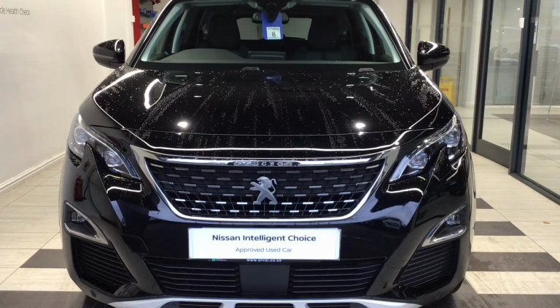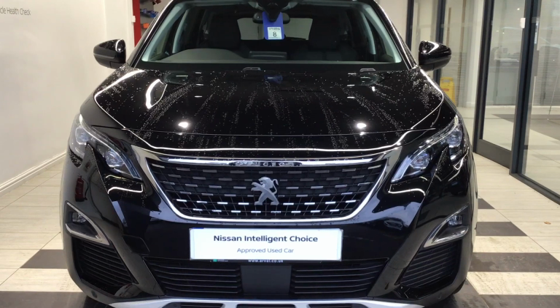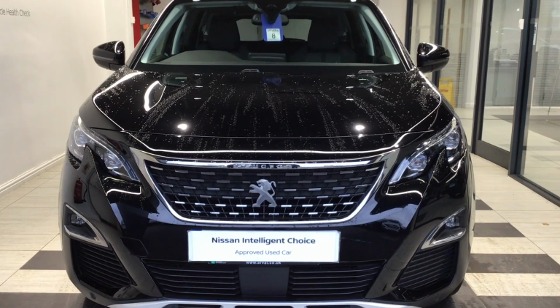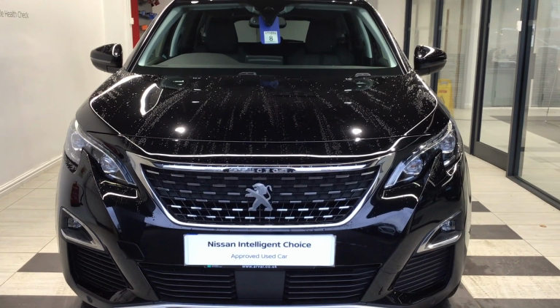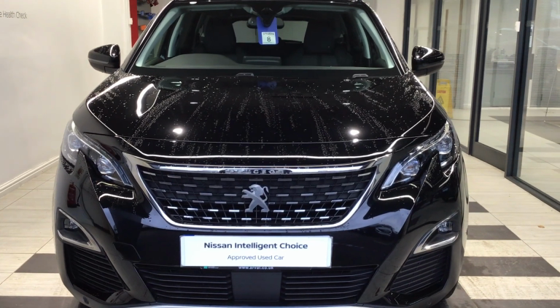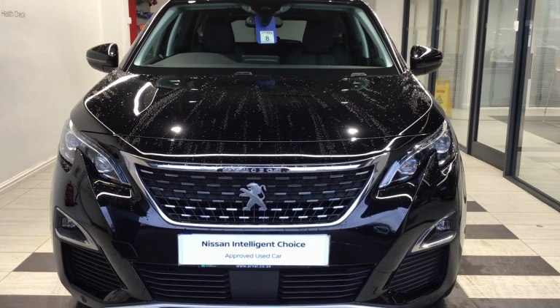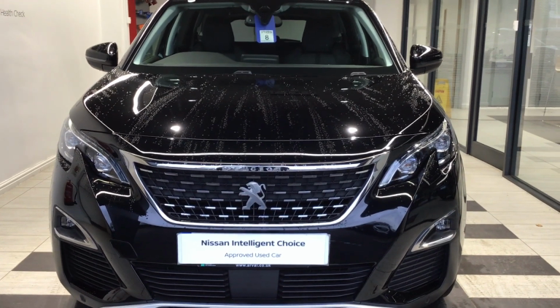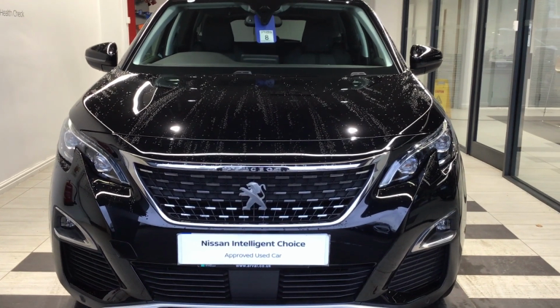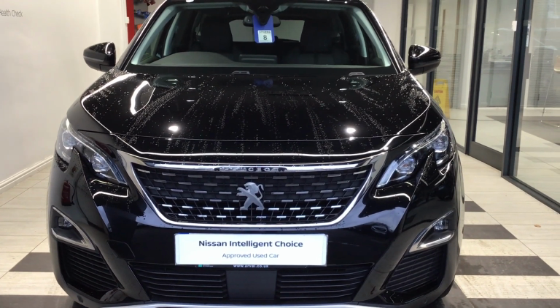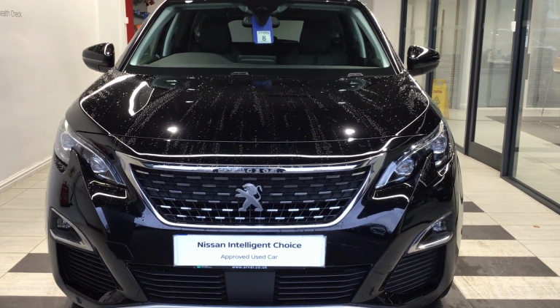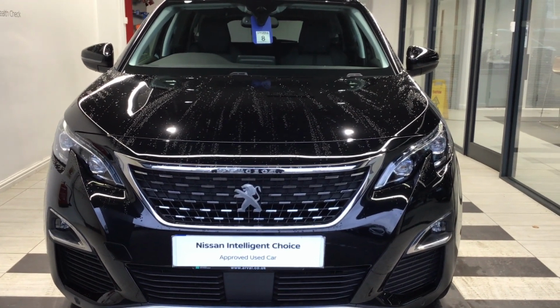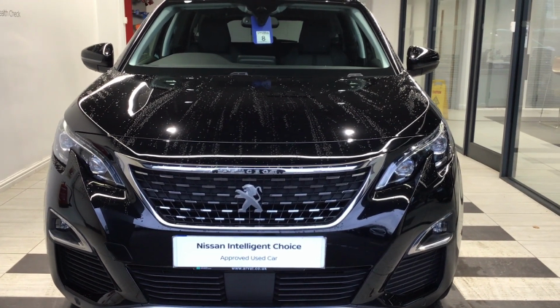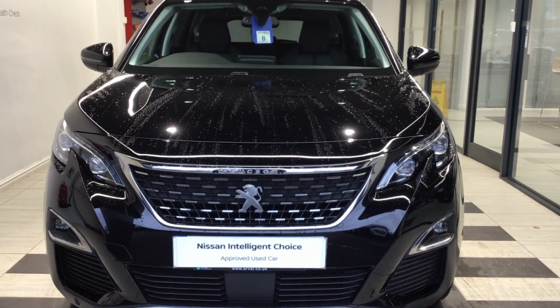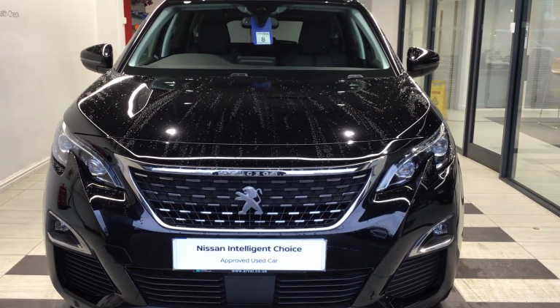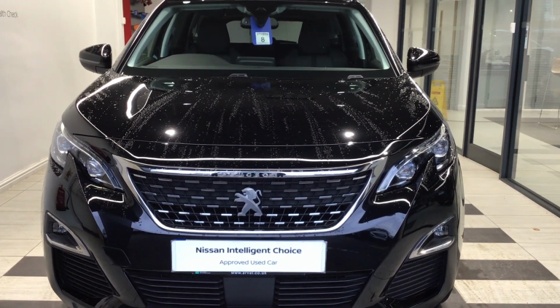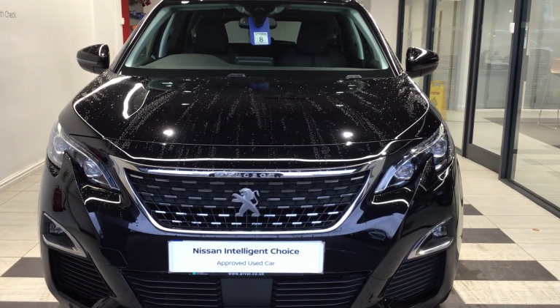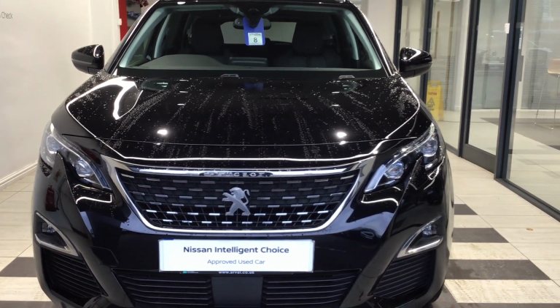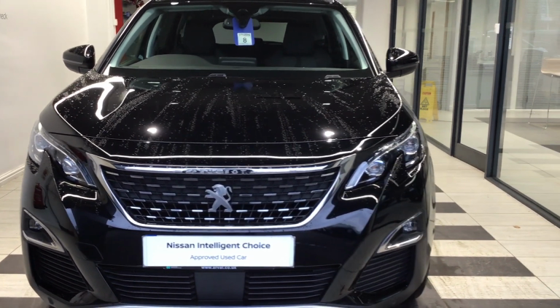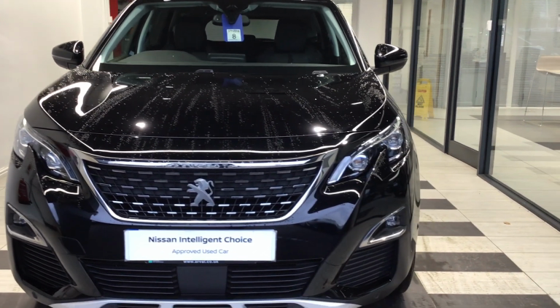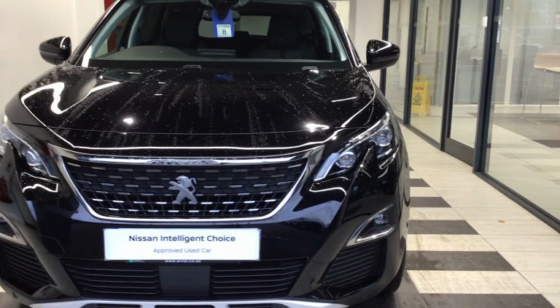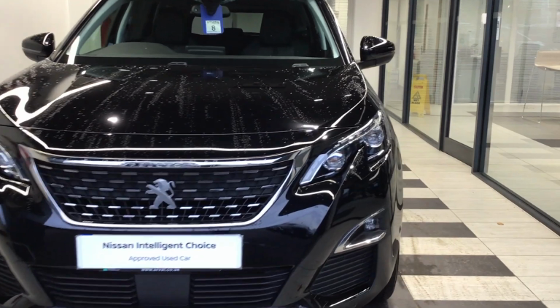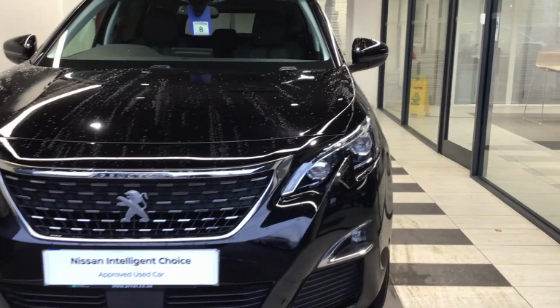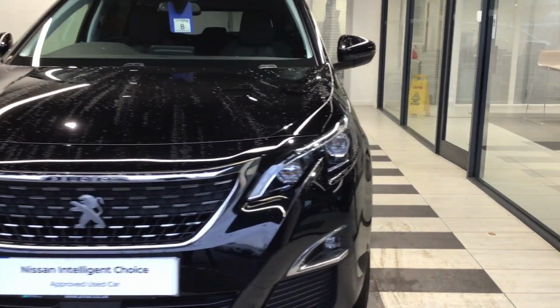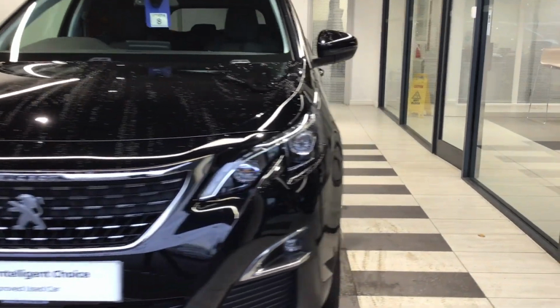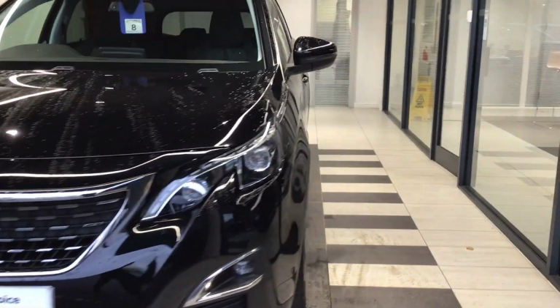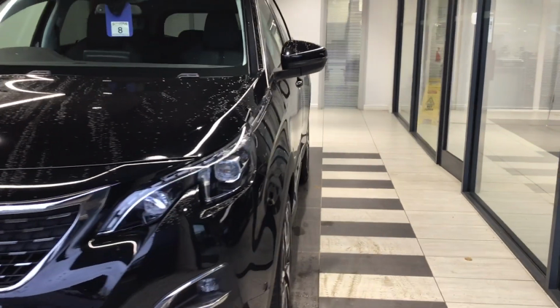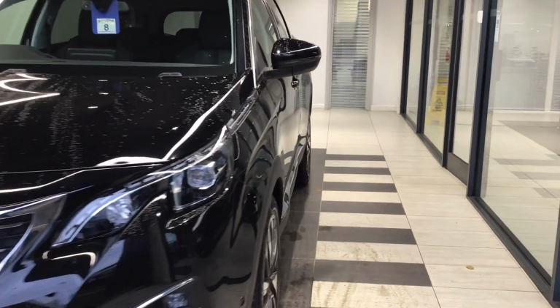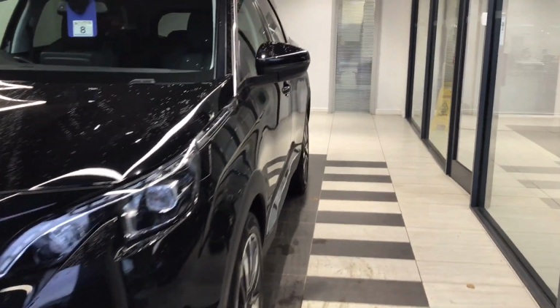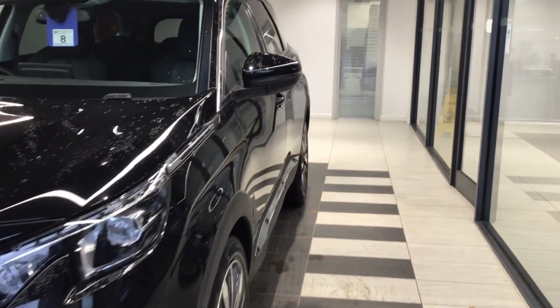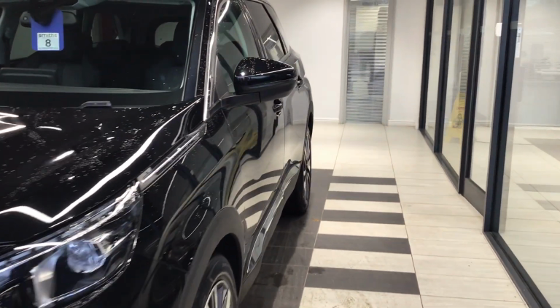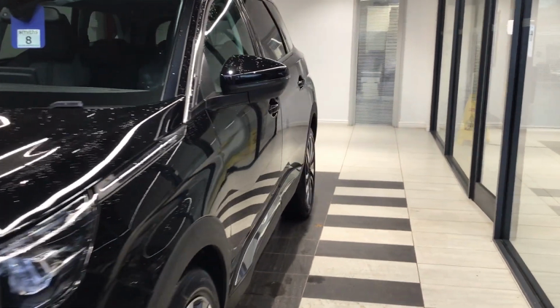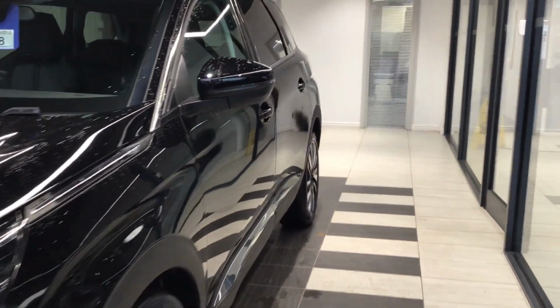Good afternoon and welcome to Smith's Listener Peterborough. My name is Daniel Hadman and I'm going to take you for a walk around the Peugeot 5008 we have here in stock in the used car department.